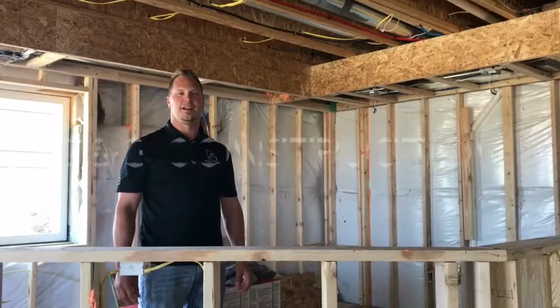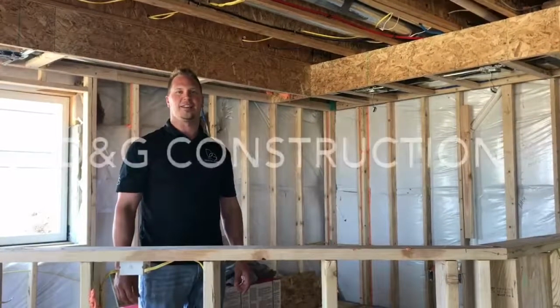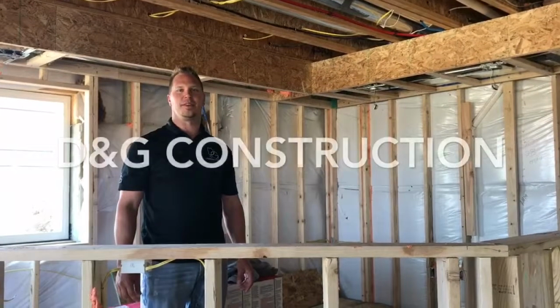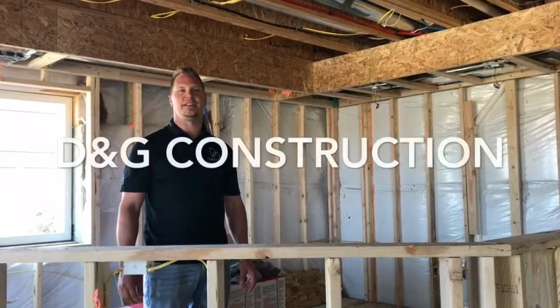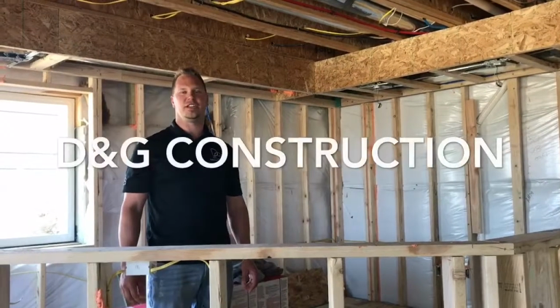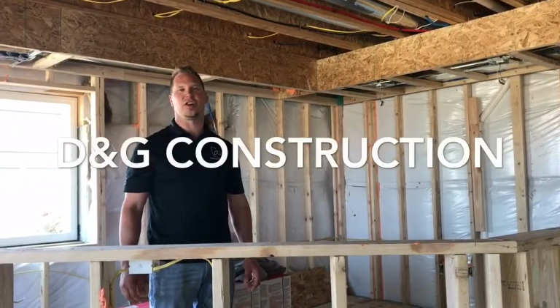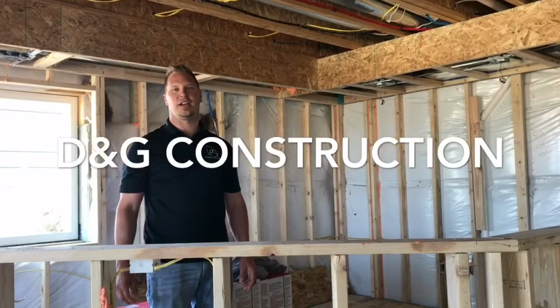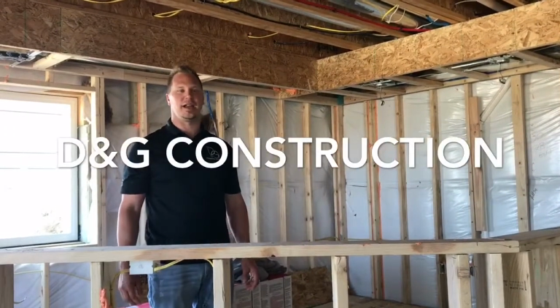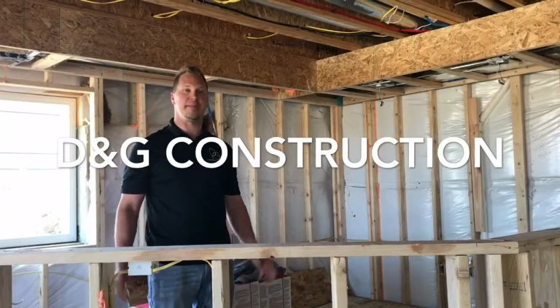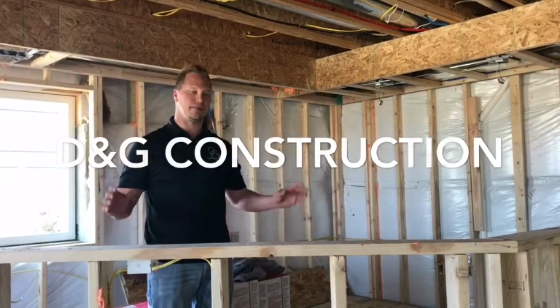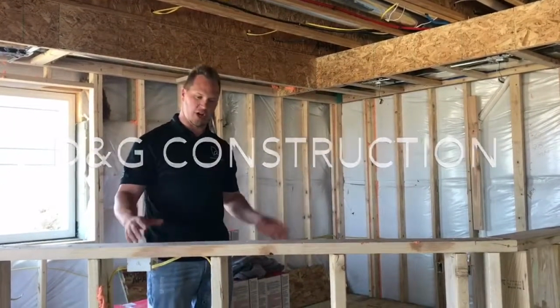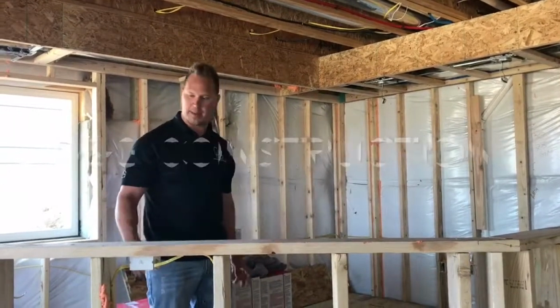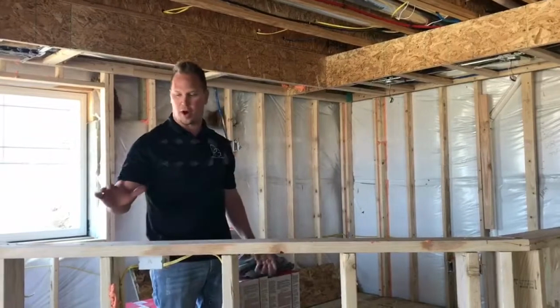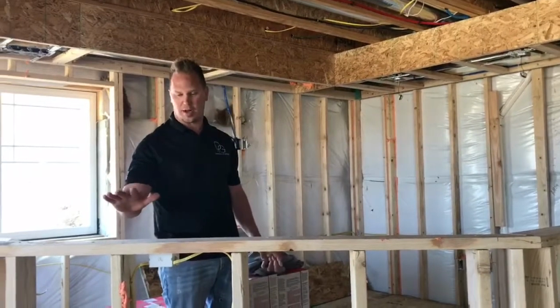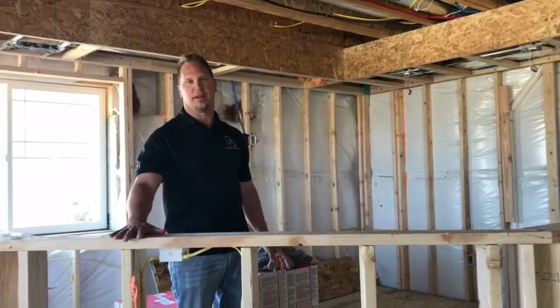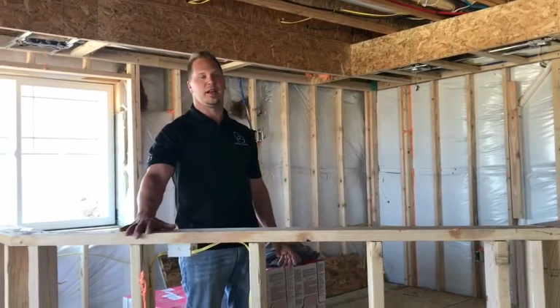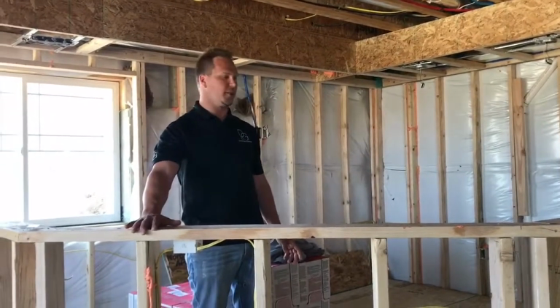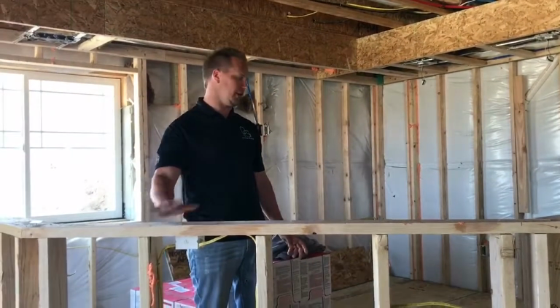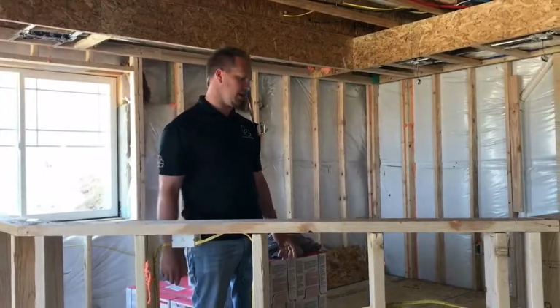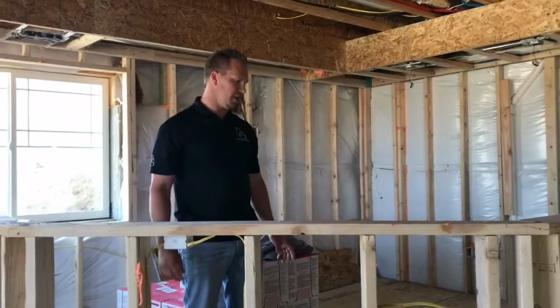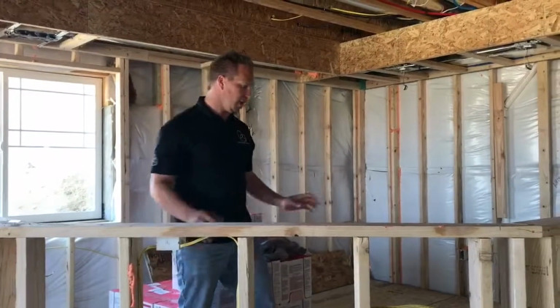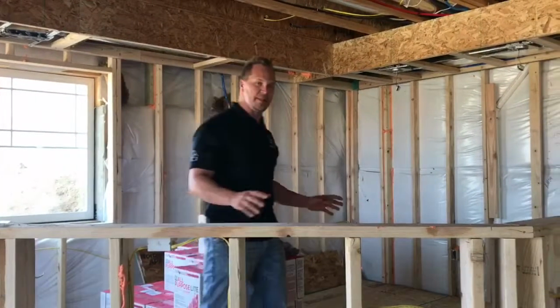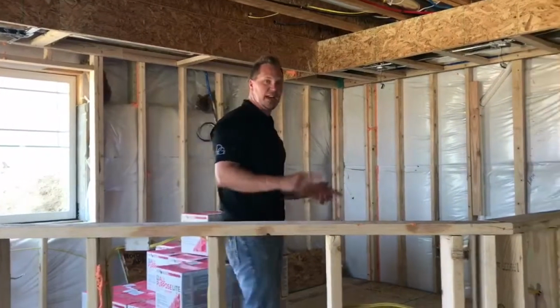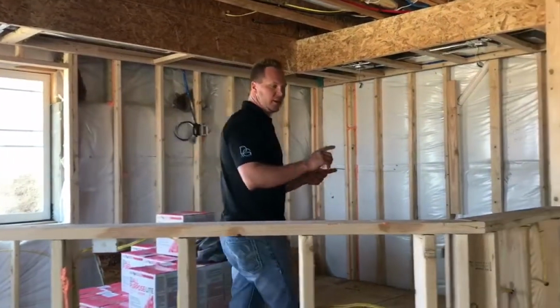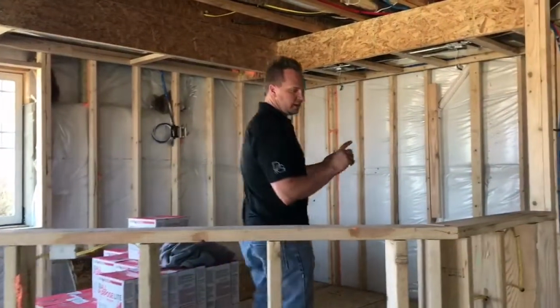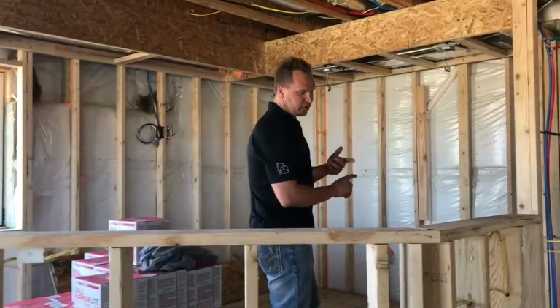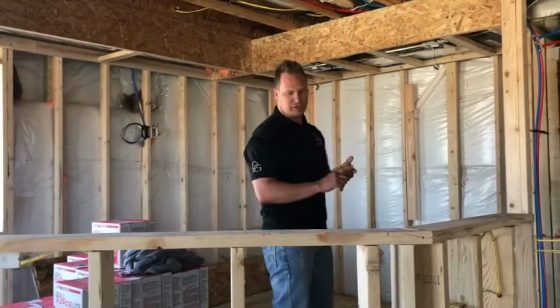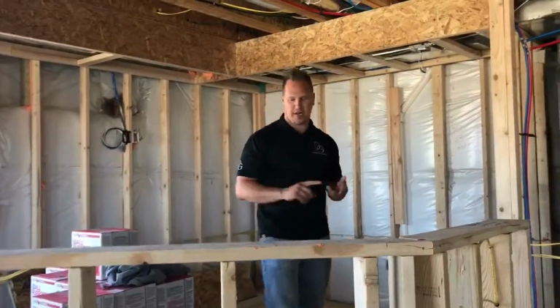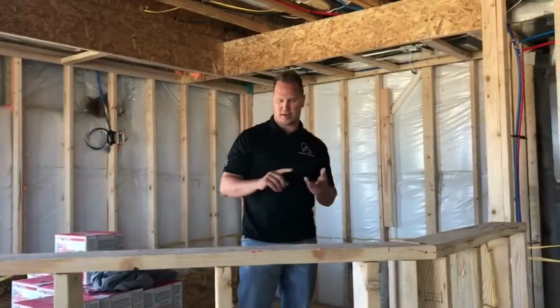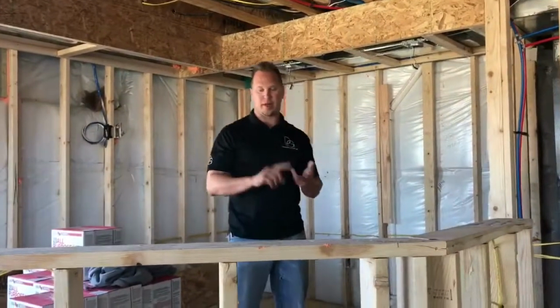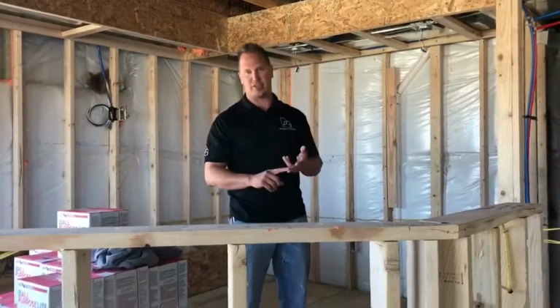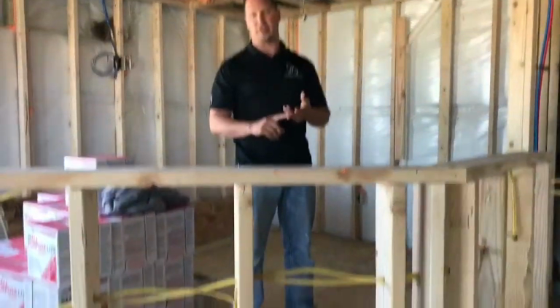Hi guys, I'm Darren with D&G Construction and we're at a basement finish on a bar here today. We're at the framing stage, the electrical stage is done, and the plumbing stage is all done.